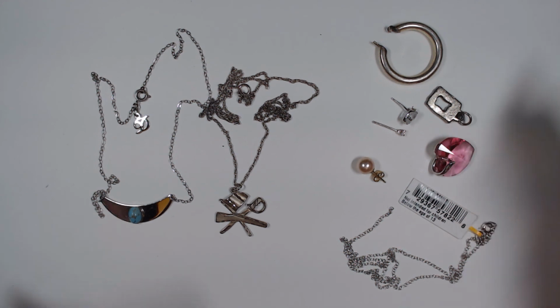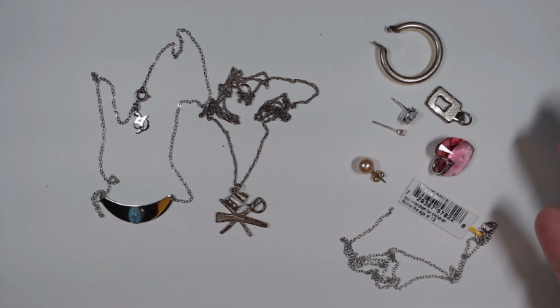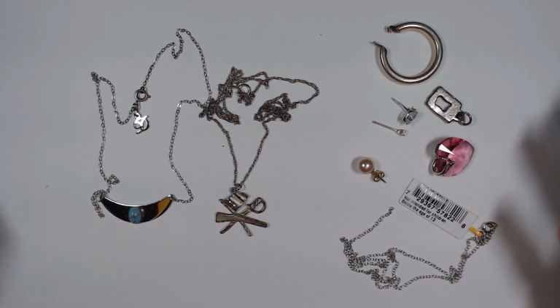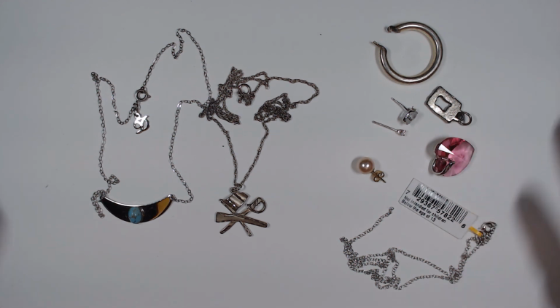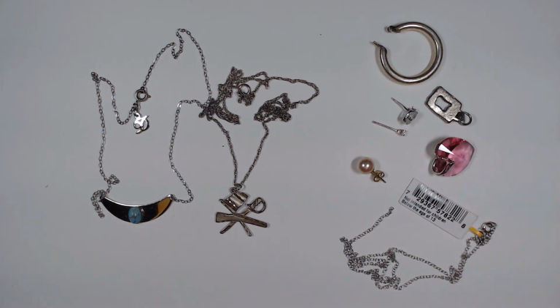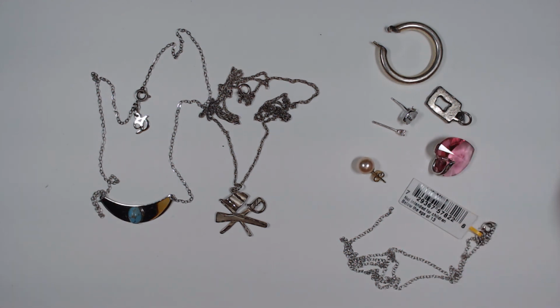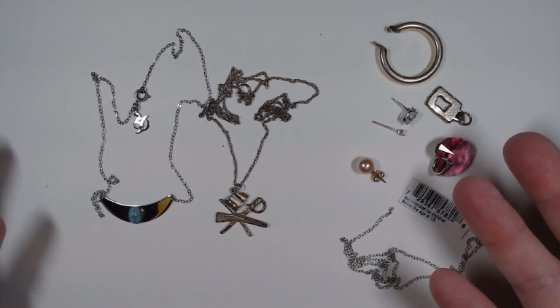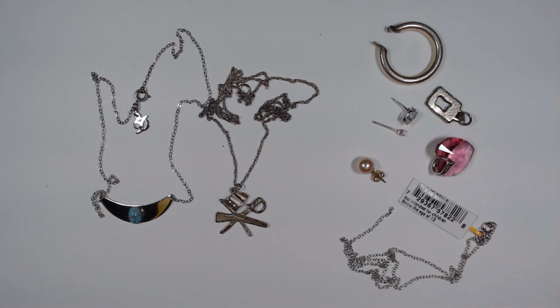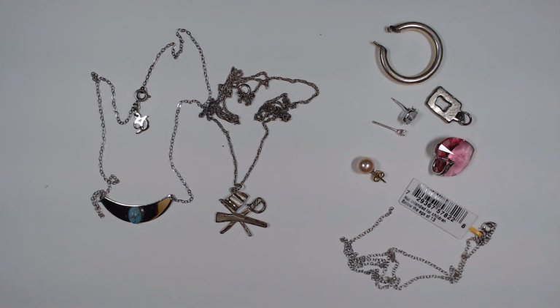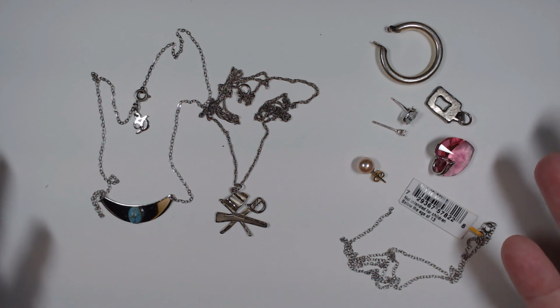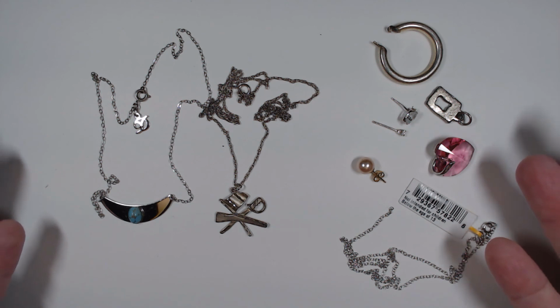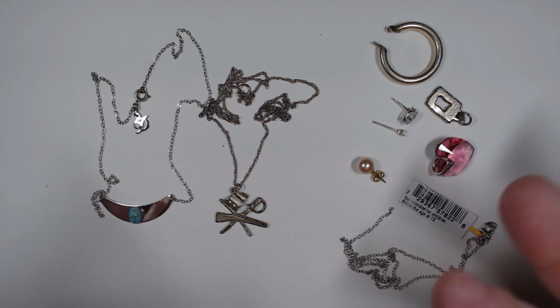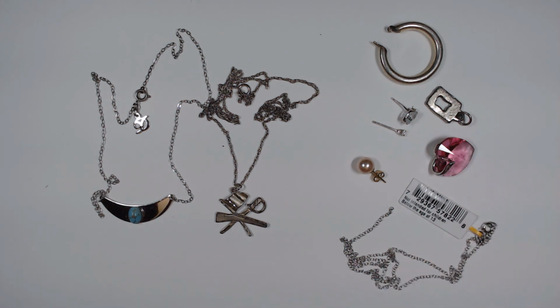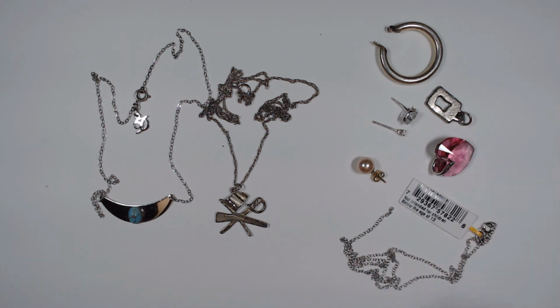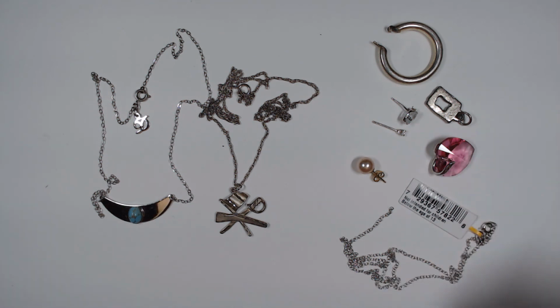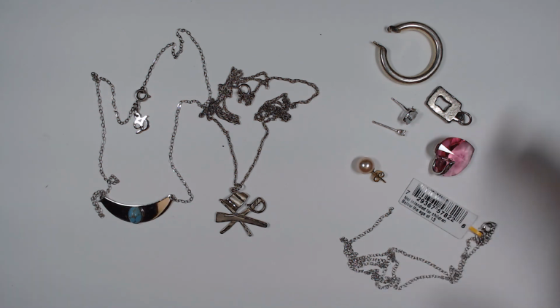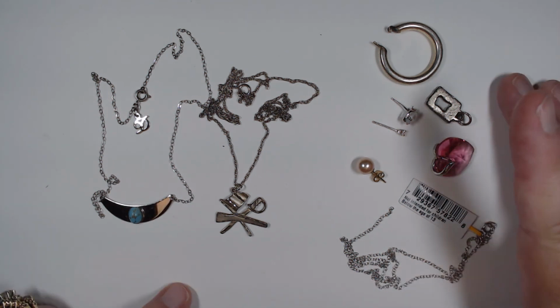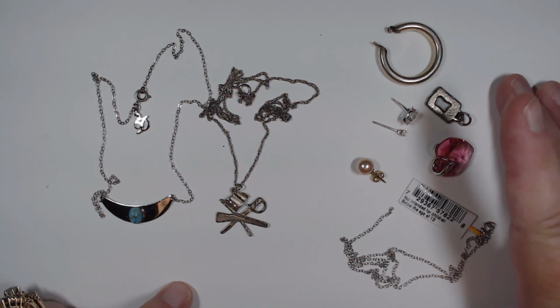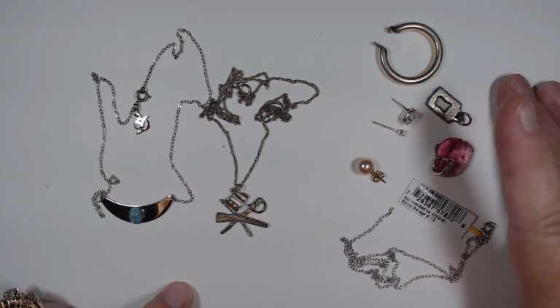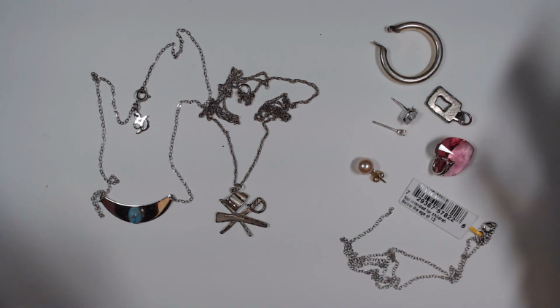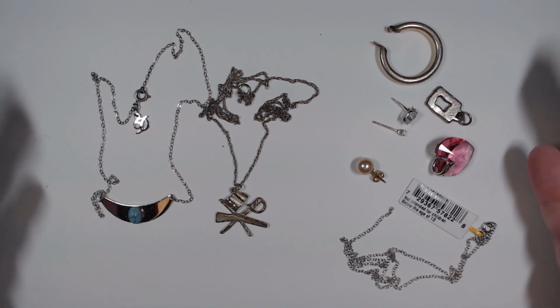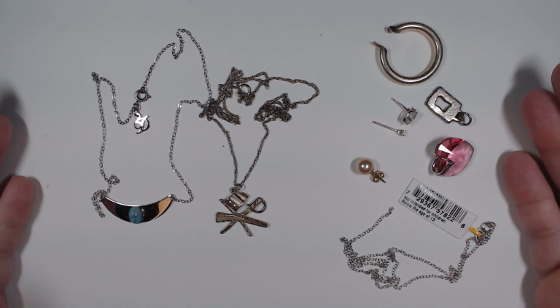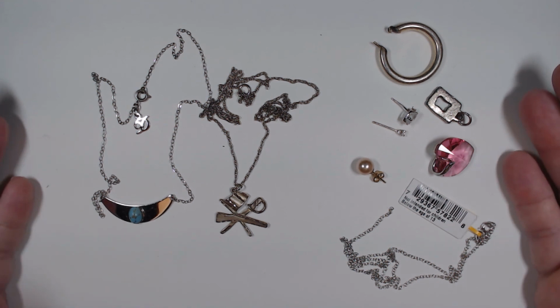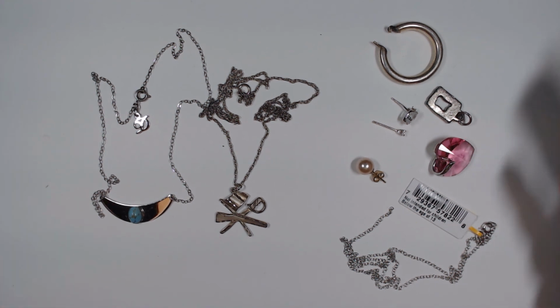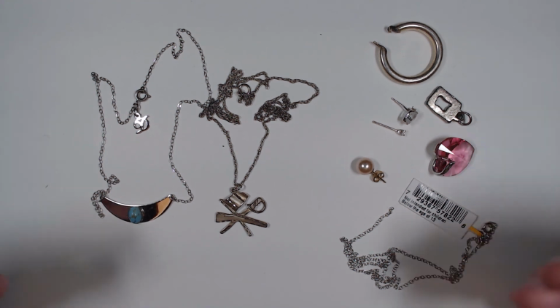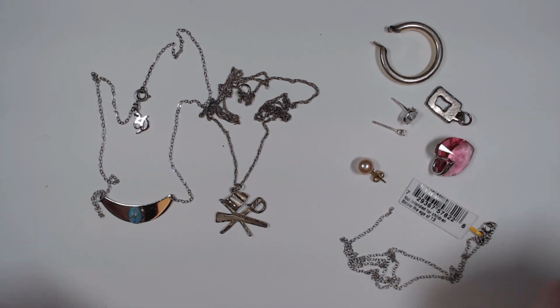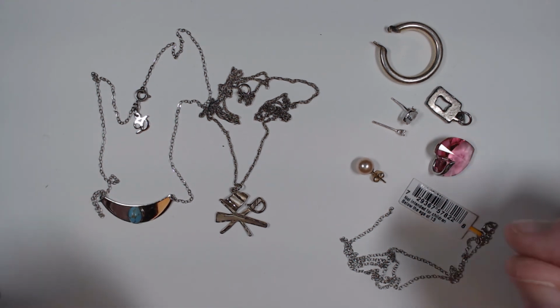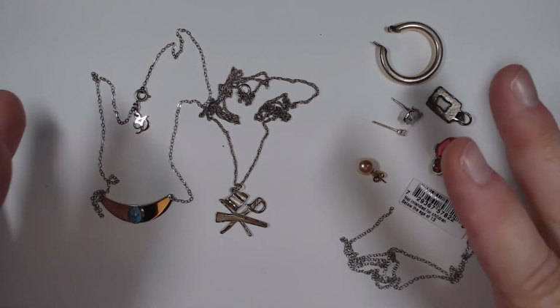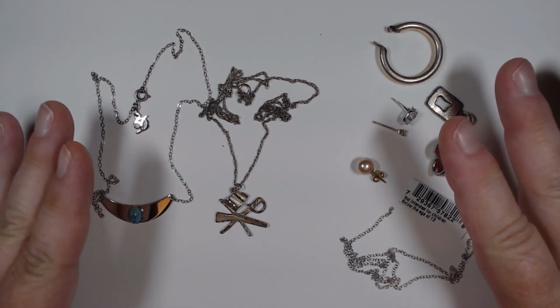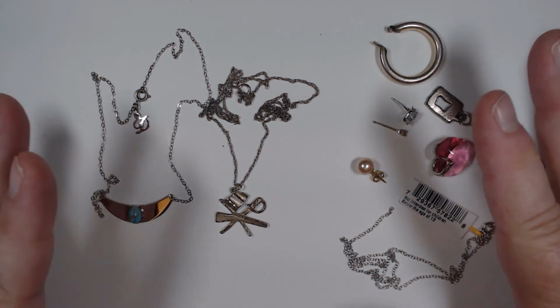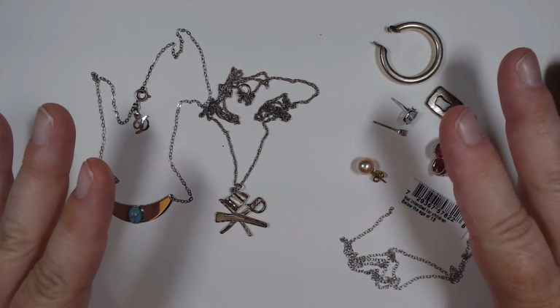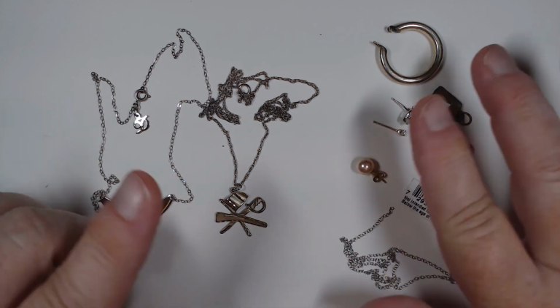All right gang, that was the box! Let me know down below - do you have a favorite piece? If there's anything you like in here, it's all for sale. Thank you so much for watching today, we appreciate you spending time with us. Until next time, everyone be safe, be well, take care - we'll see you soon.